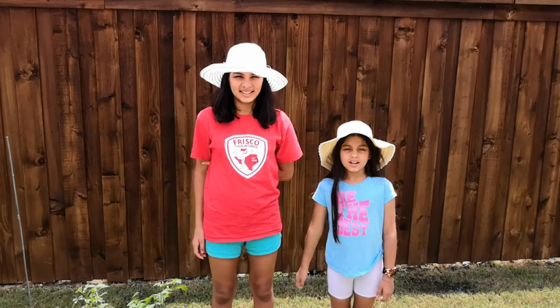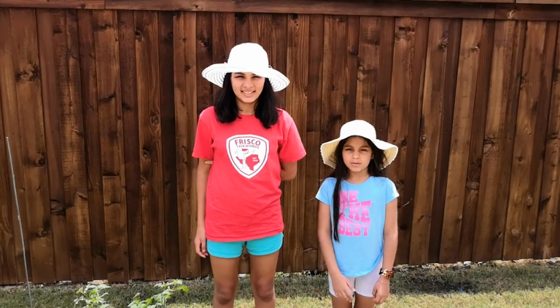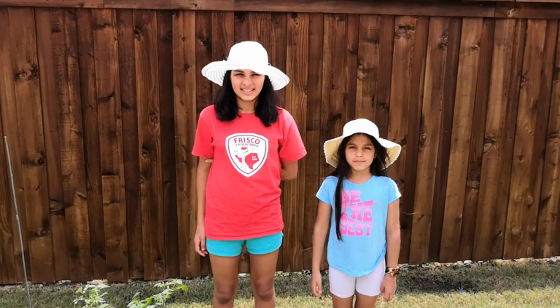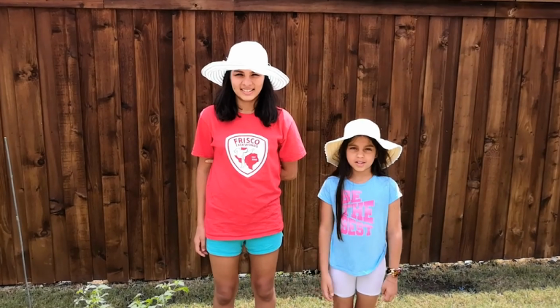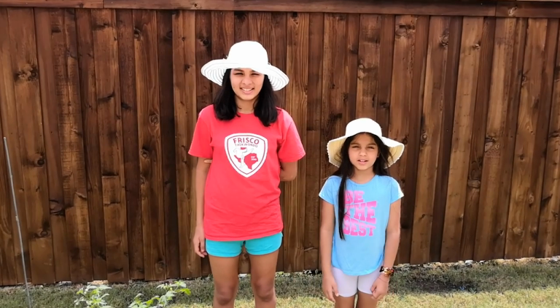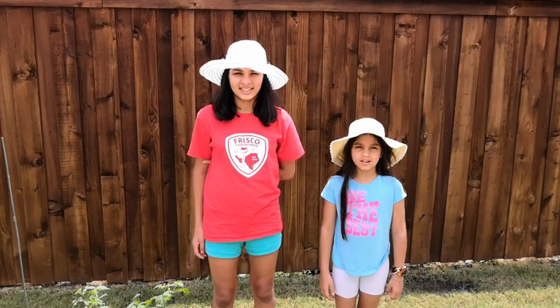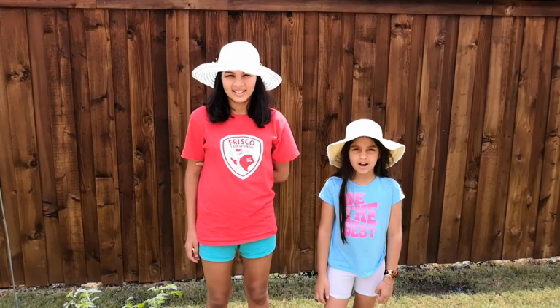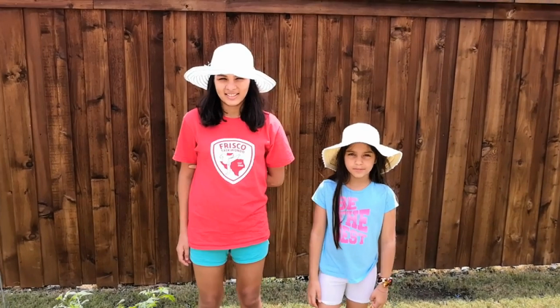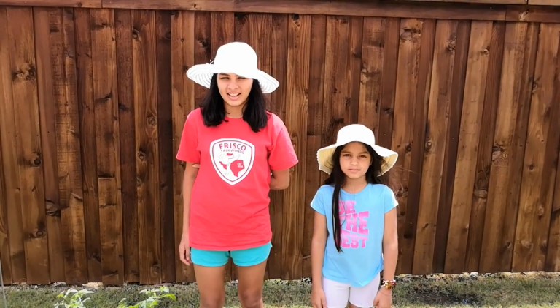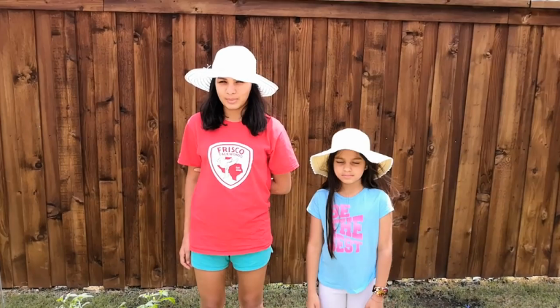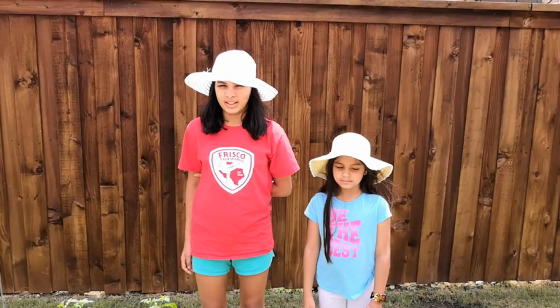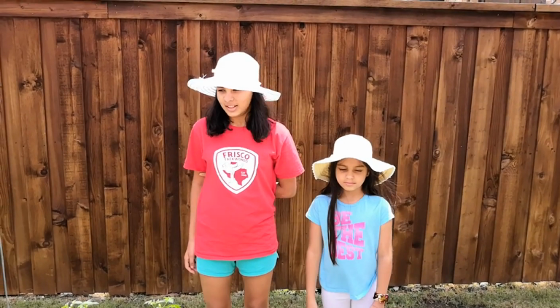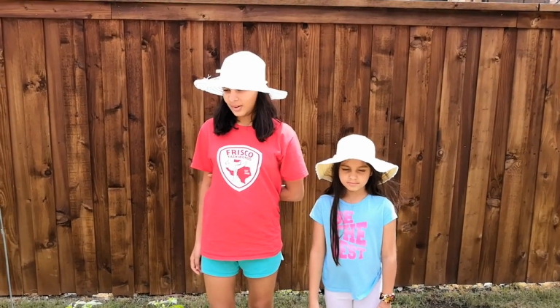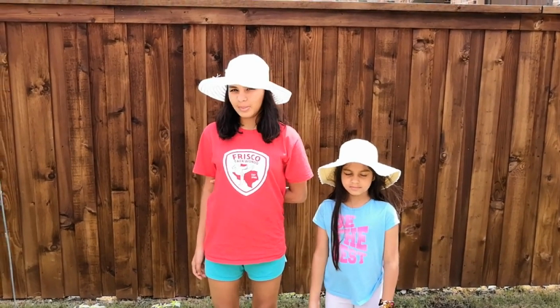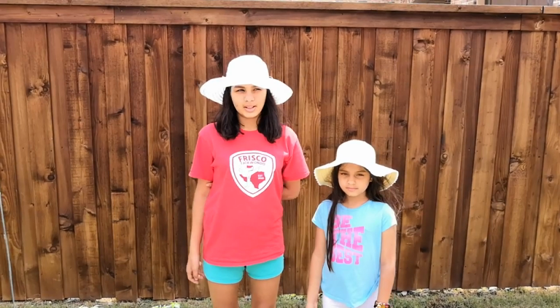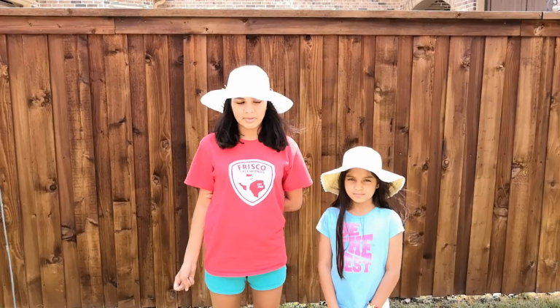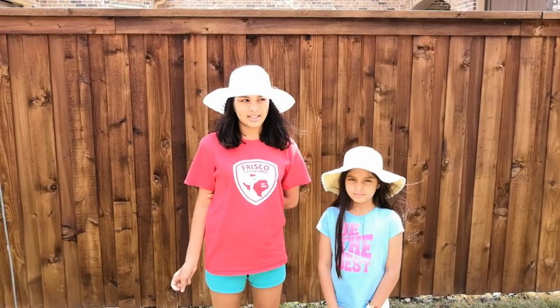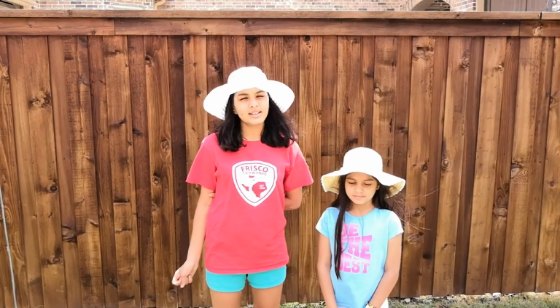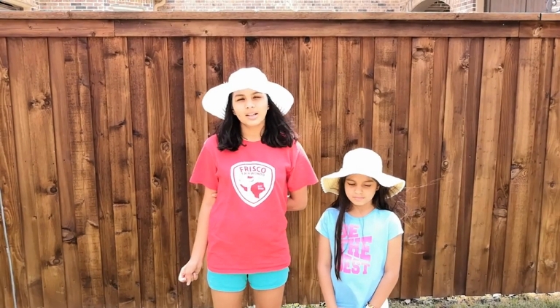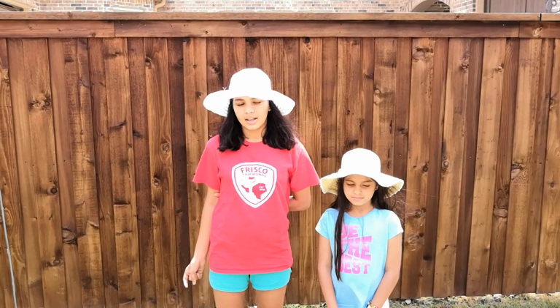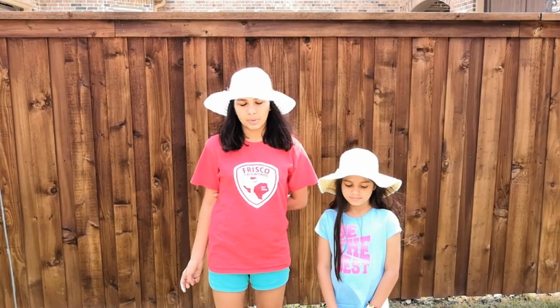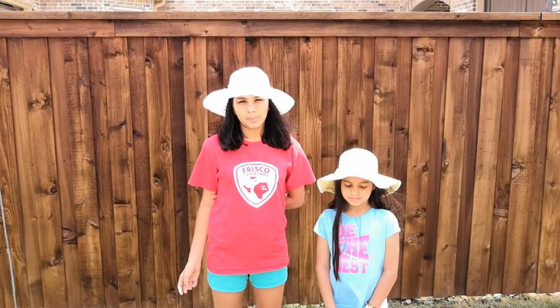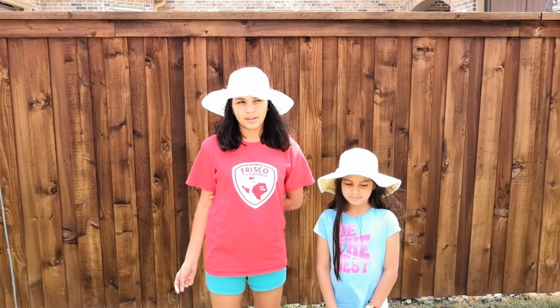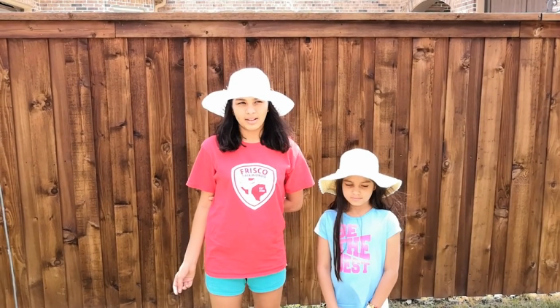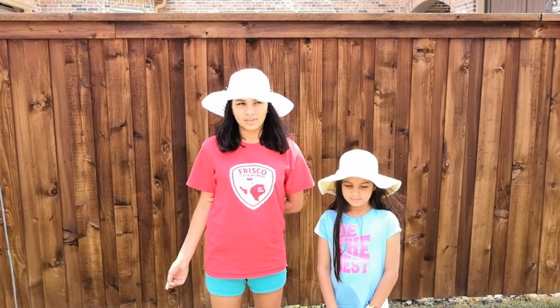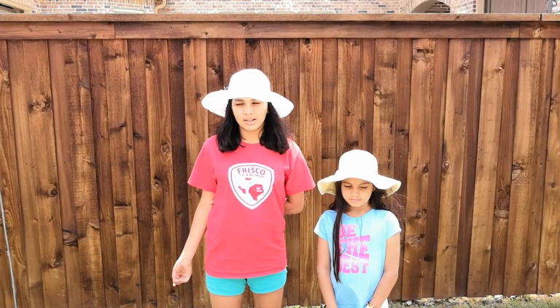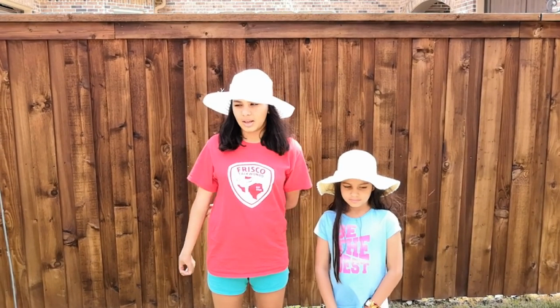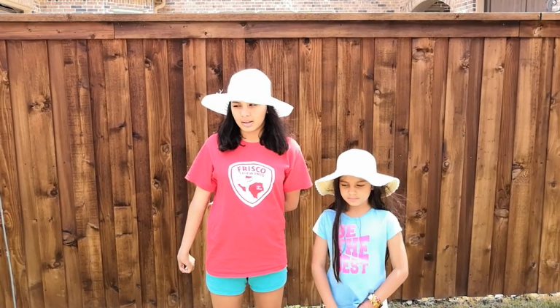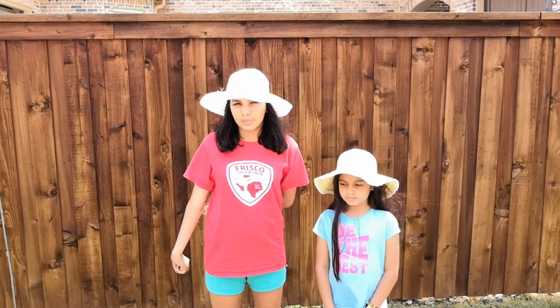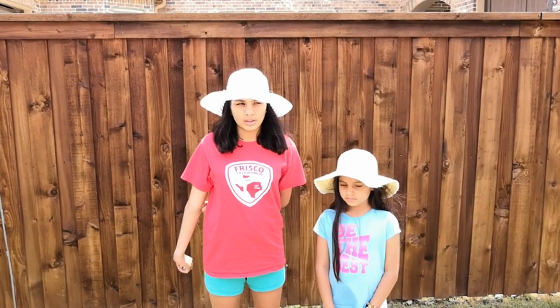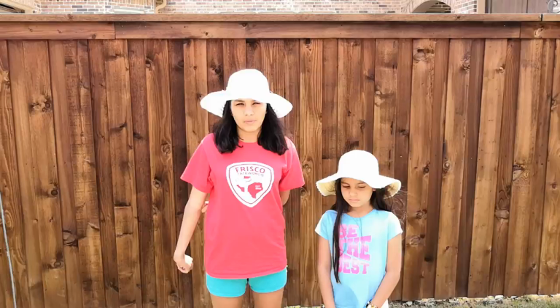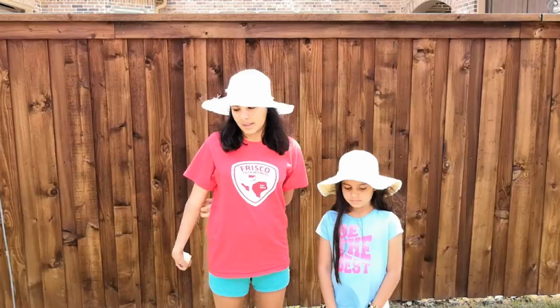Hello and welcome back to City Gardener. I'm Livia and I'm Krithi. Today we will be putting up stakes and rope and a trellis to support some of our plants.